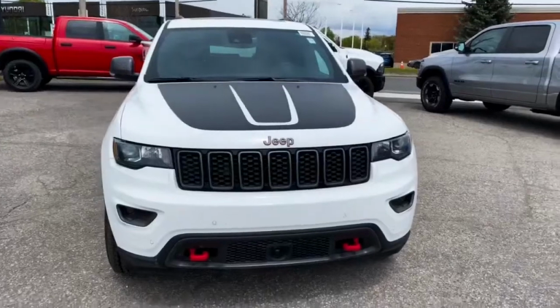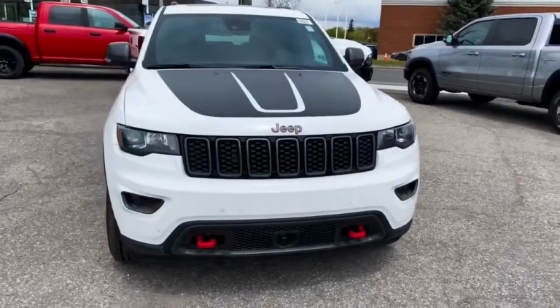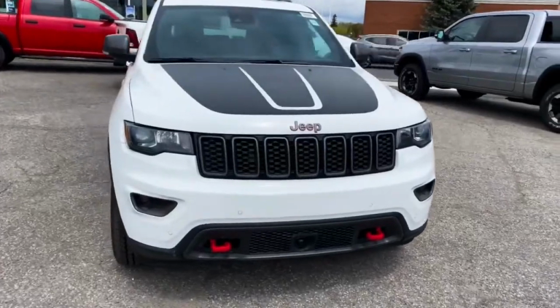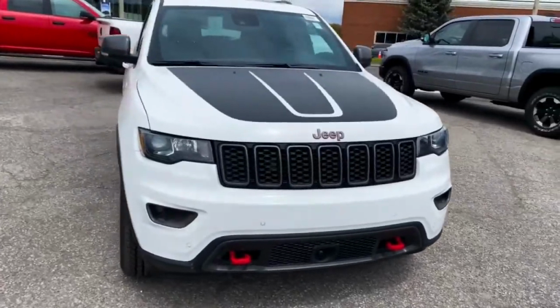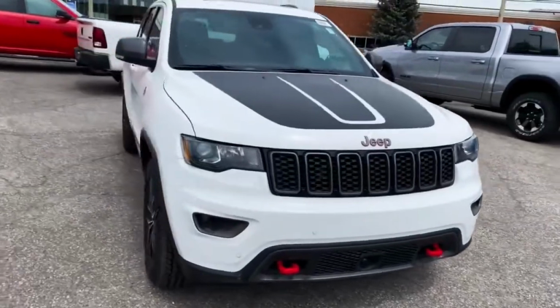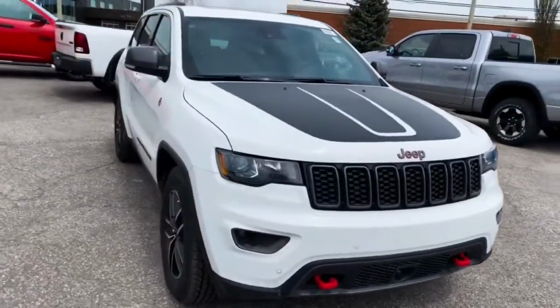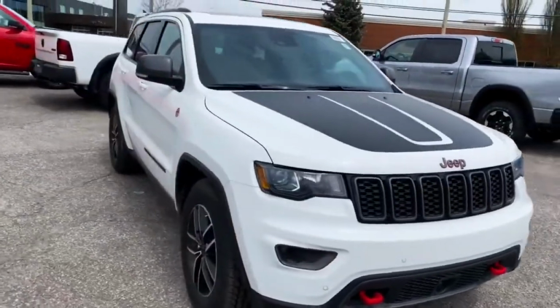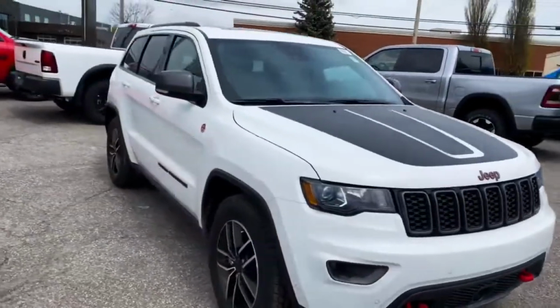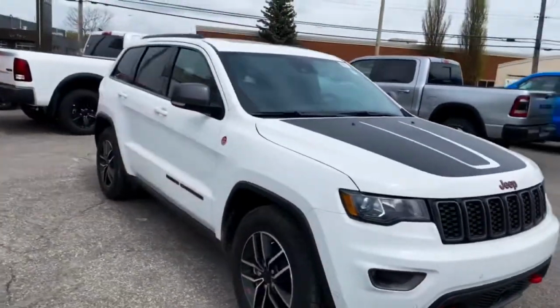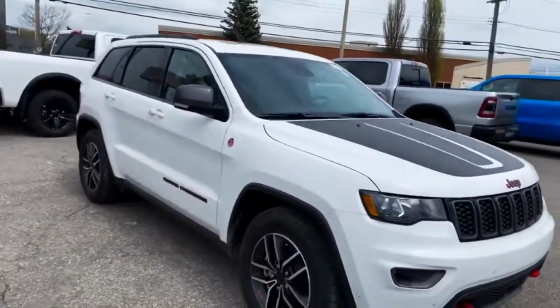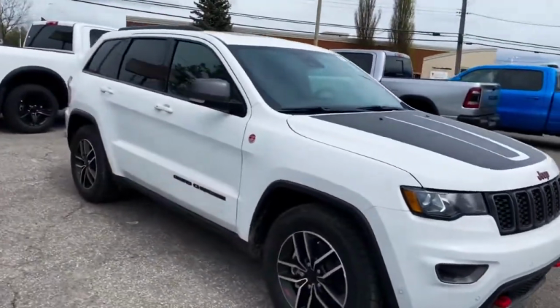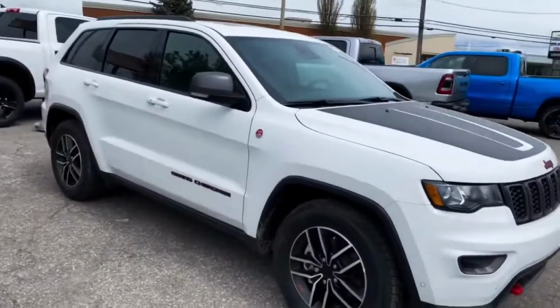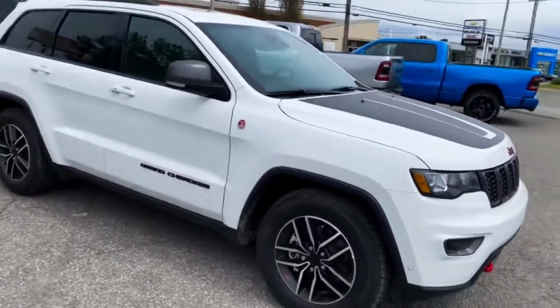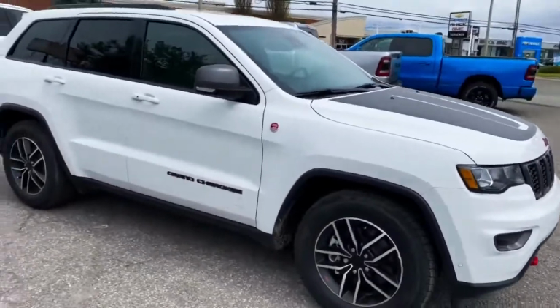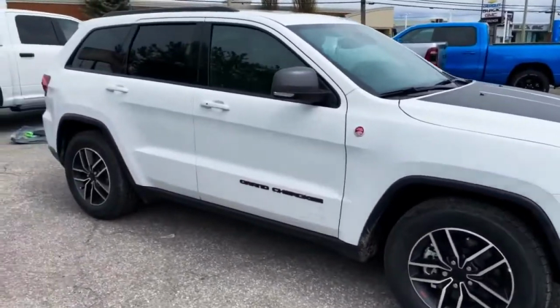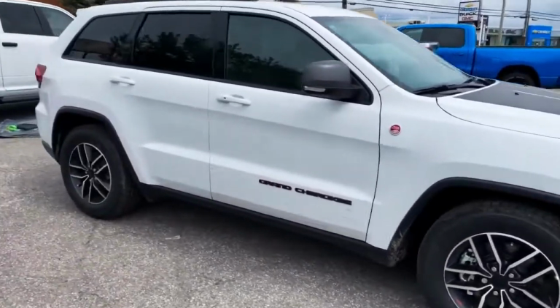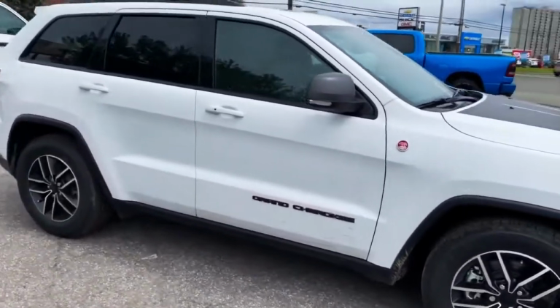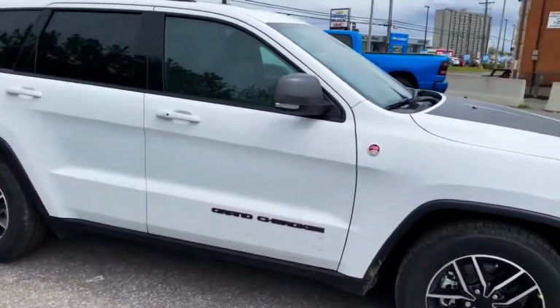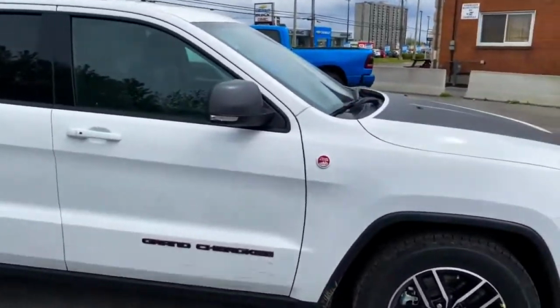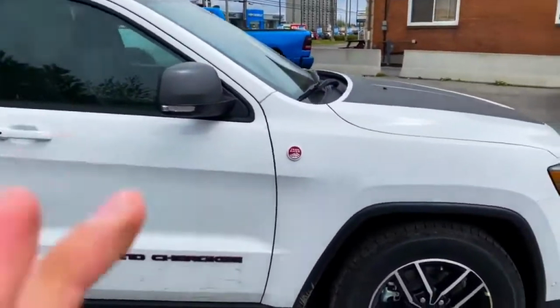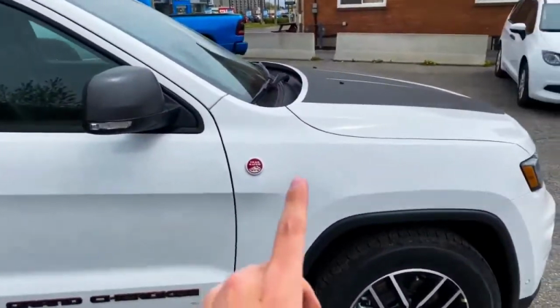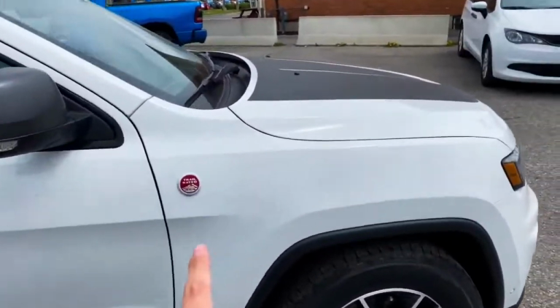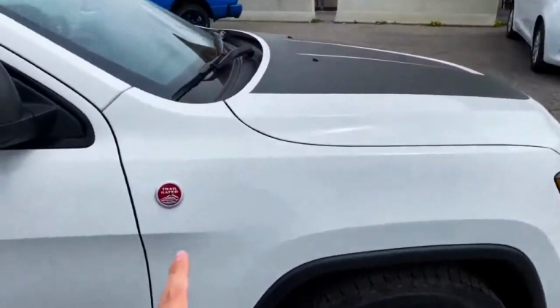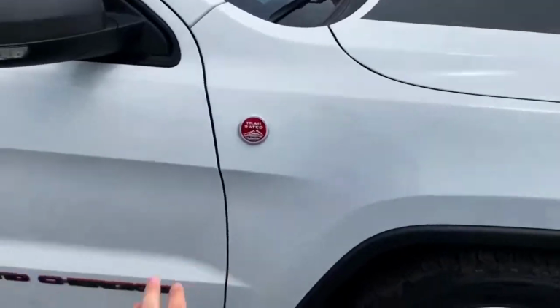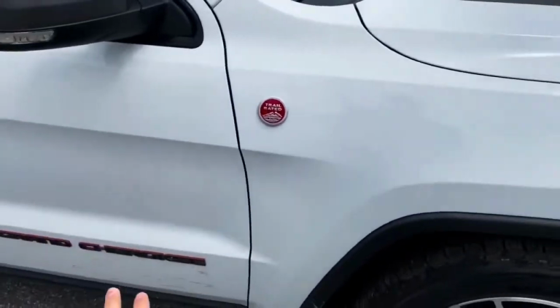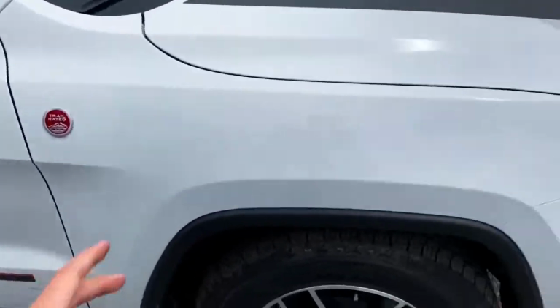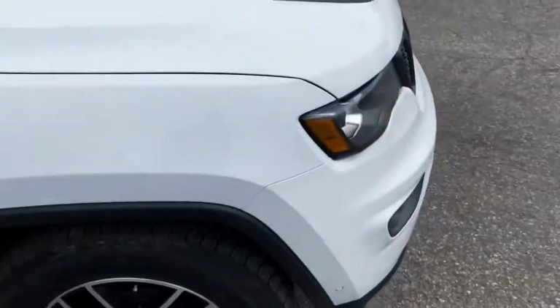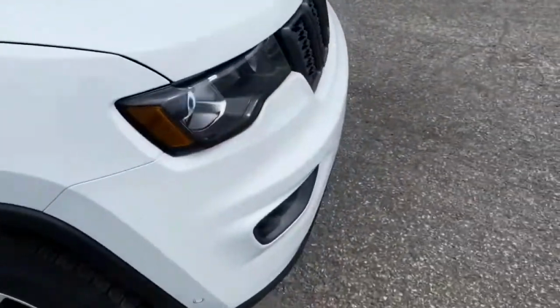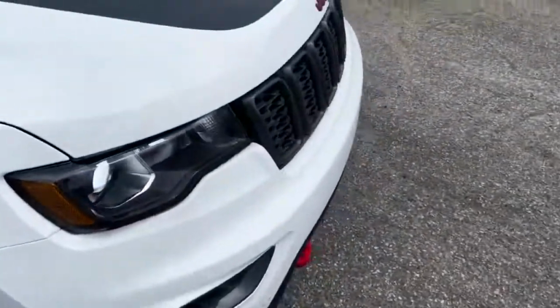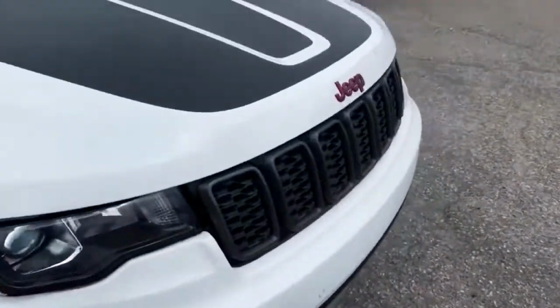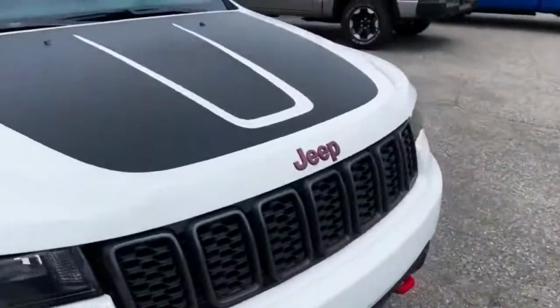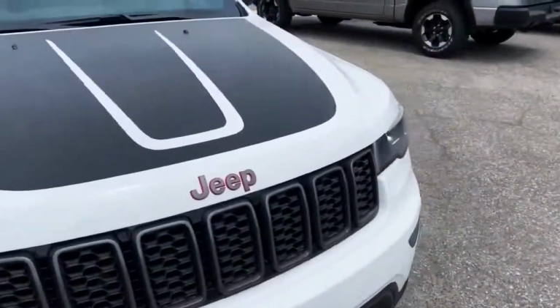Good morning, it is a super windy day here at Ottawa Dodge and today I'm going to be going over a few things that make this 2021 Grand Cherokee special. Right off the bat you can tell by this trail rating badge as well as the red accents all along the vehicle that this is a Trailhawk.